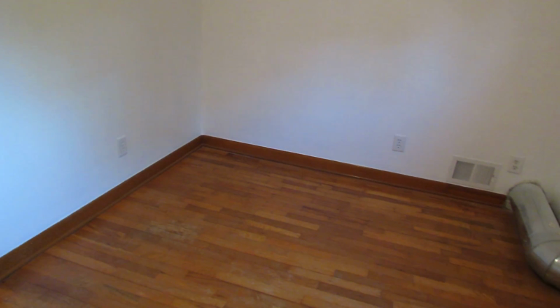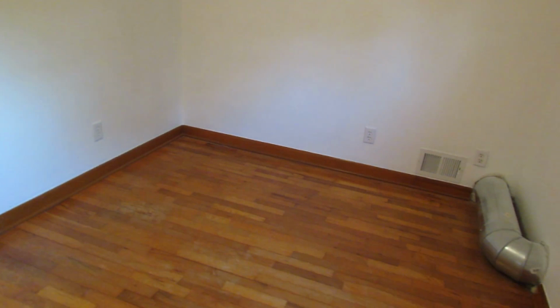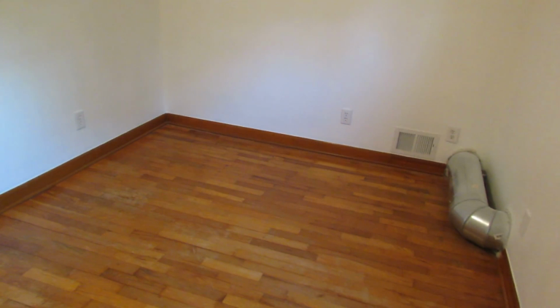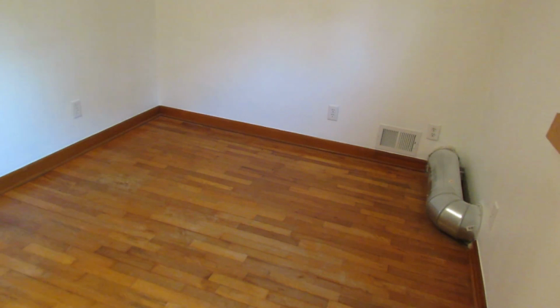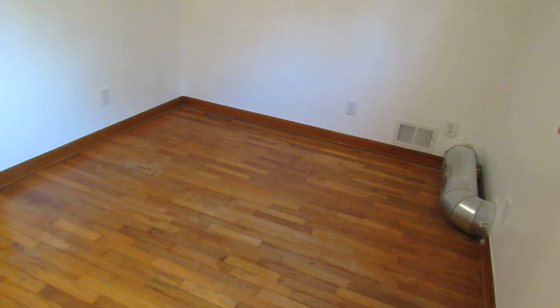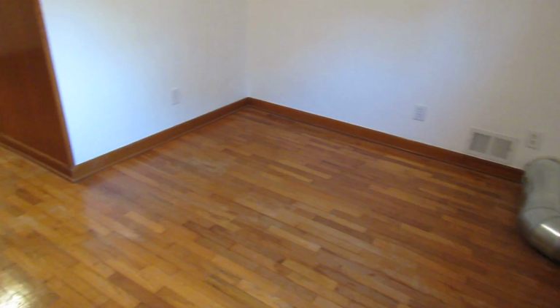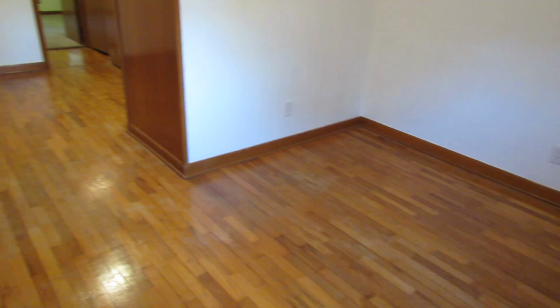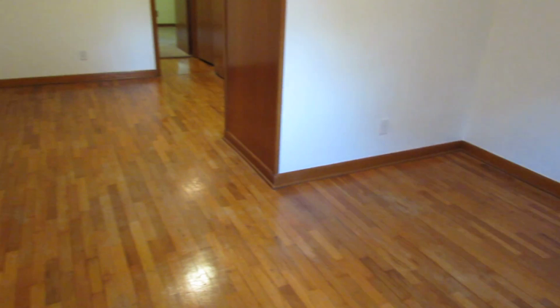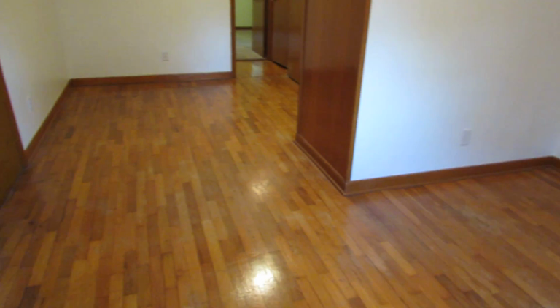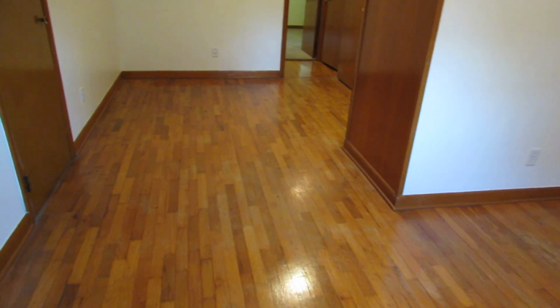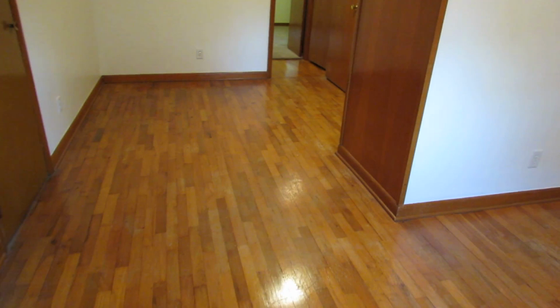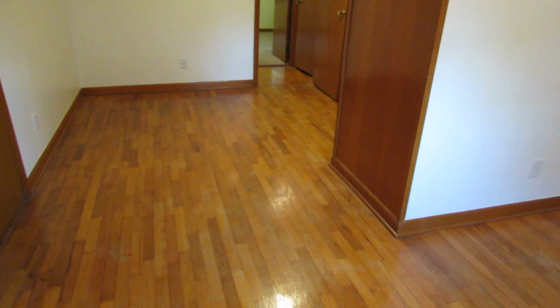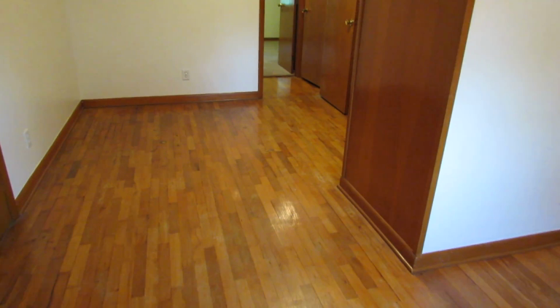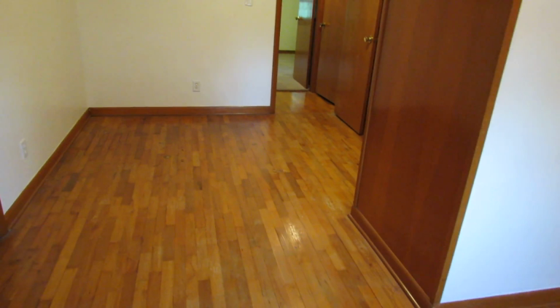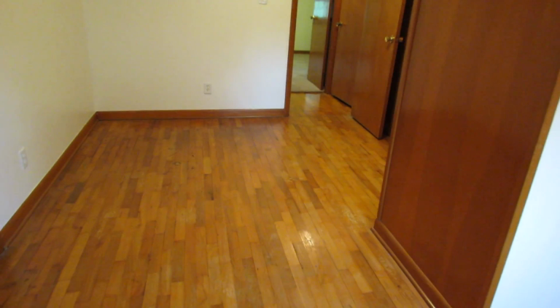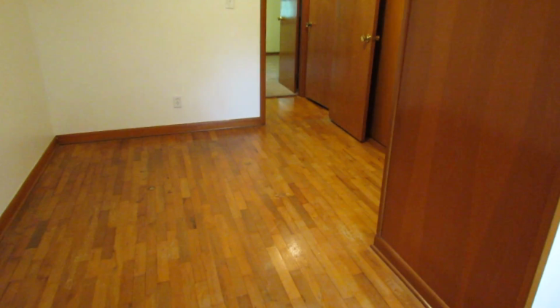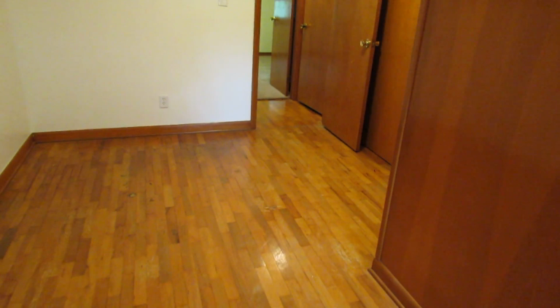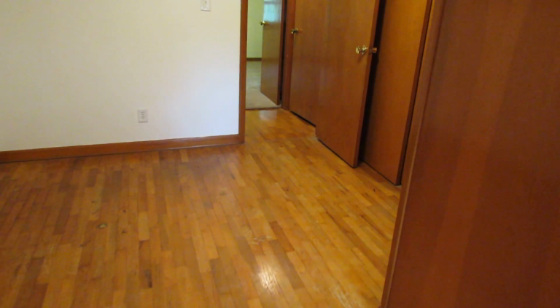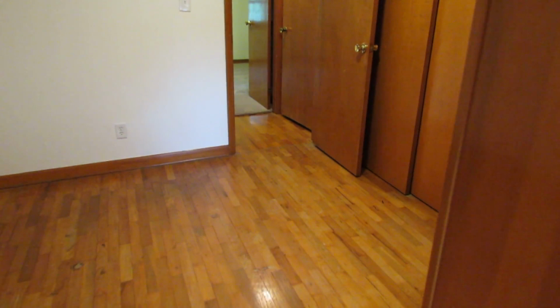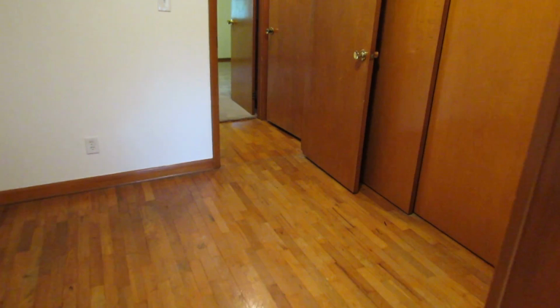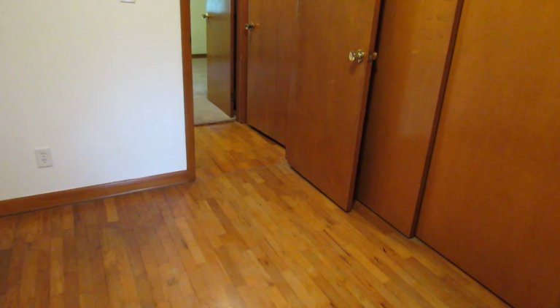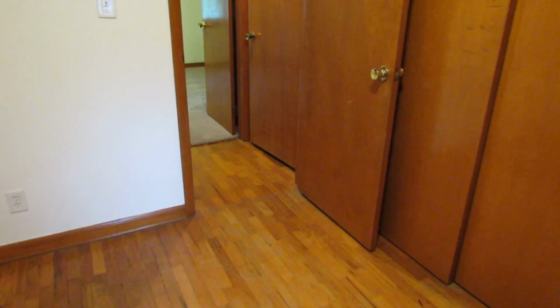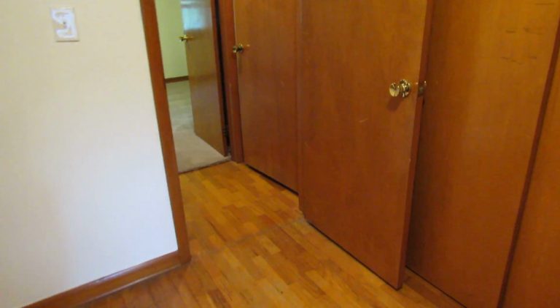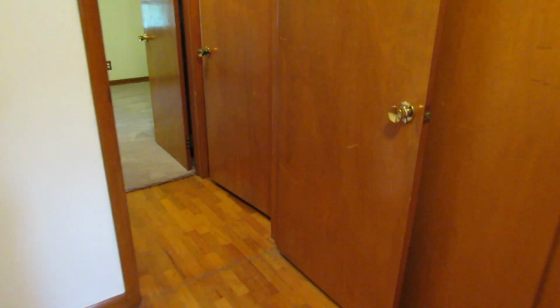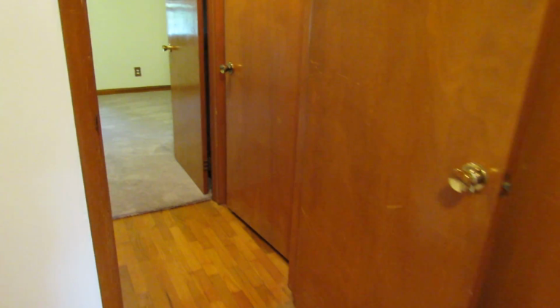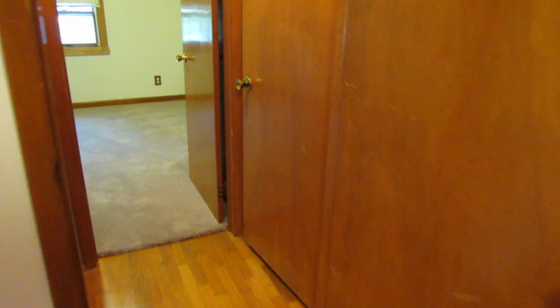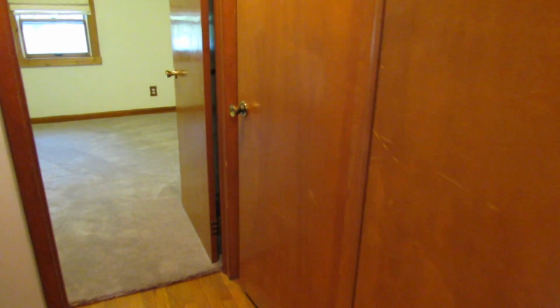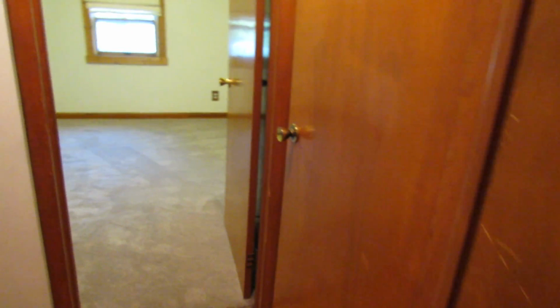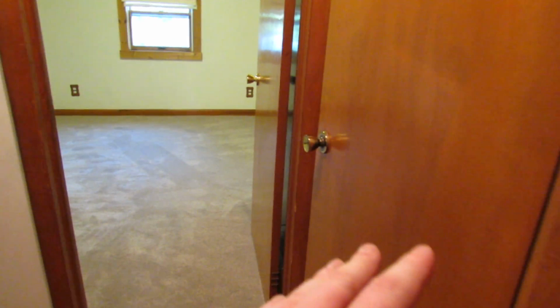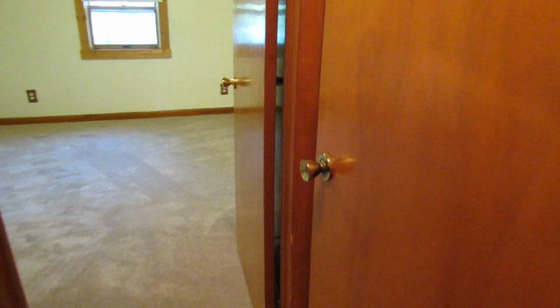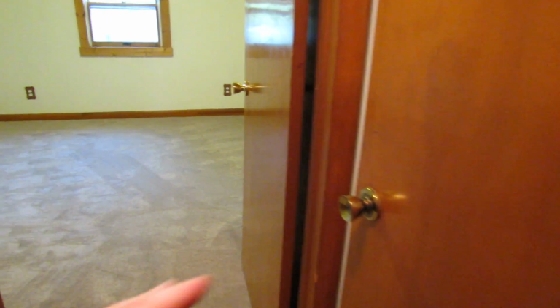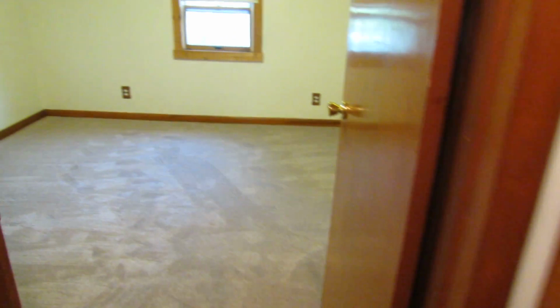You could have a bedroom on one side and an office on the other side. Or if you're like me and have twins, one on each side of the room — you could have two kids in this section pretty easily. And that's the closet that runs the whole length here.